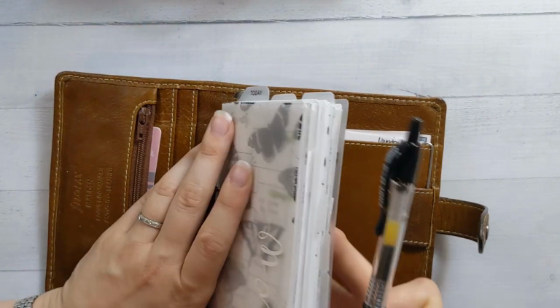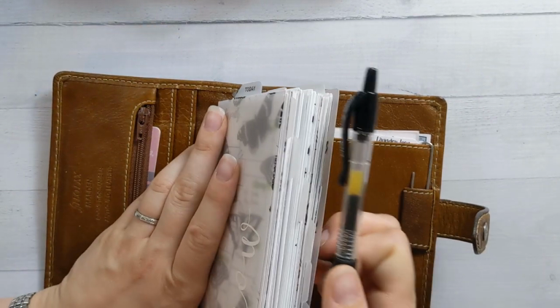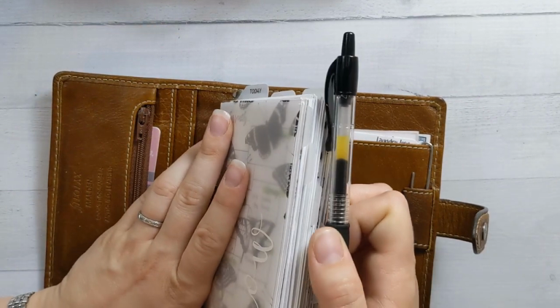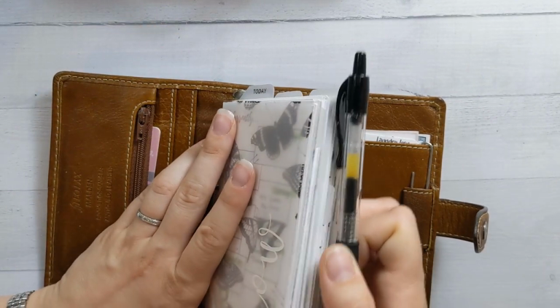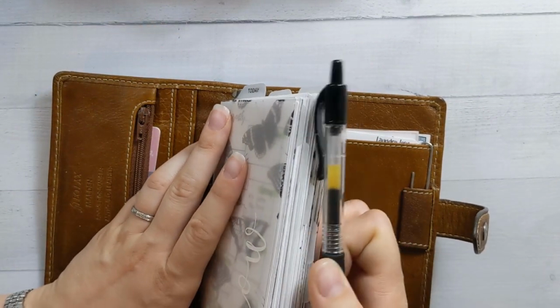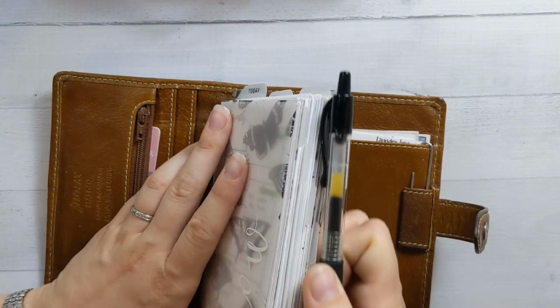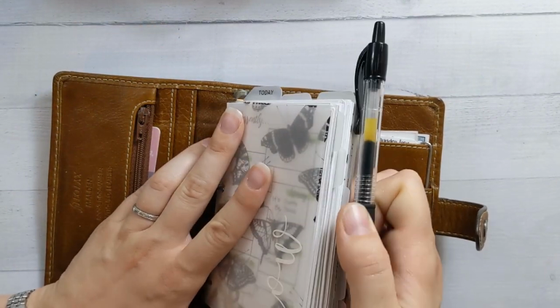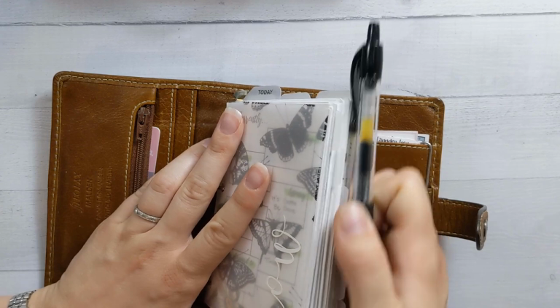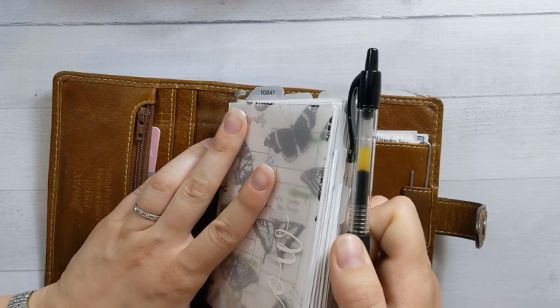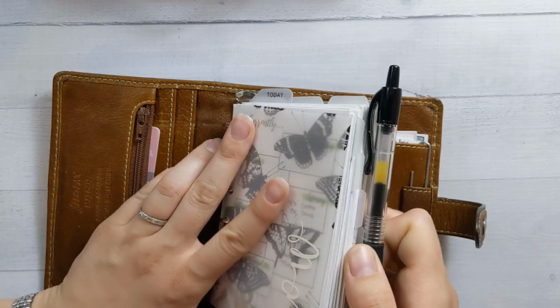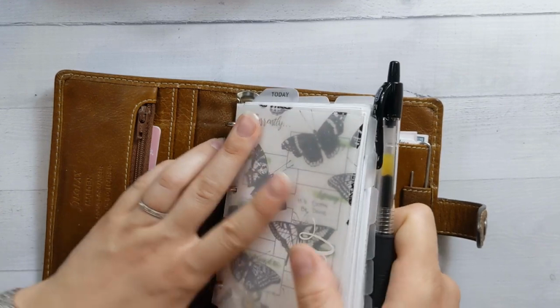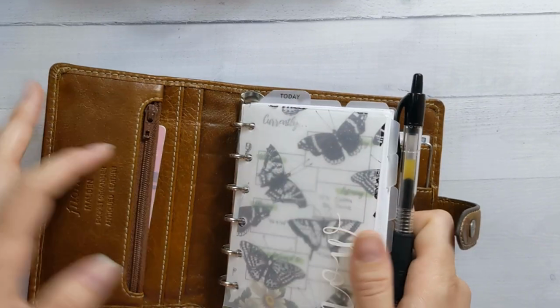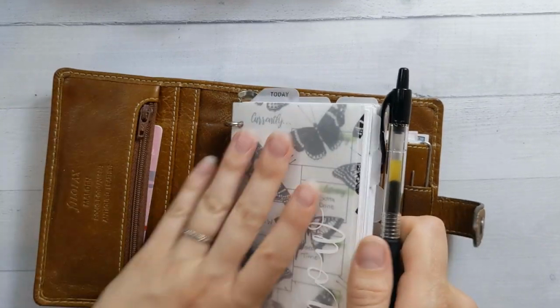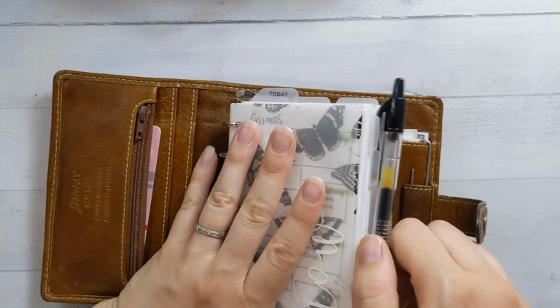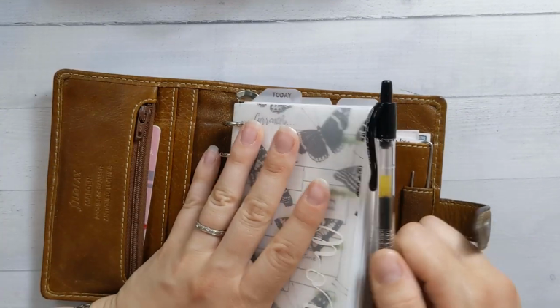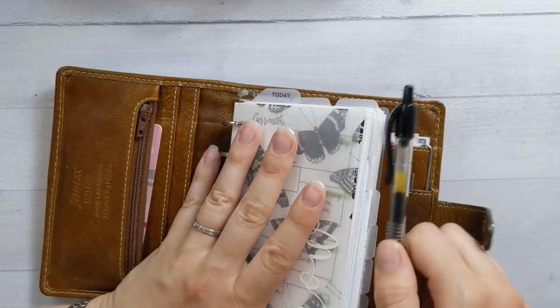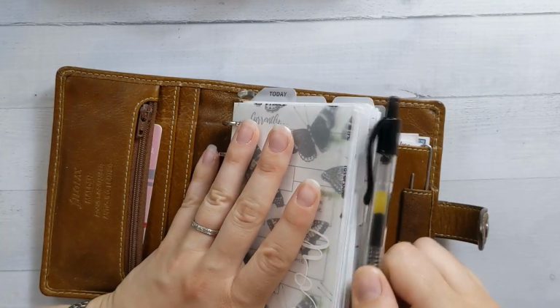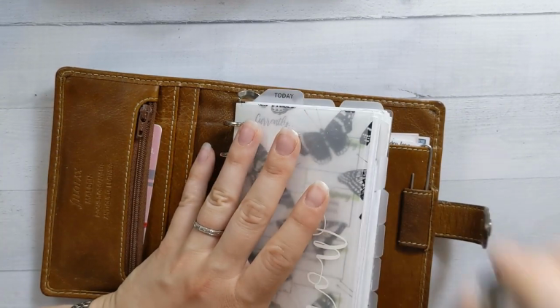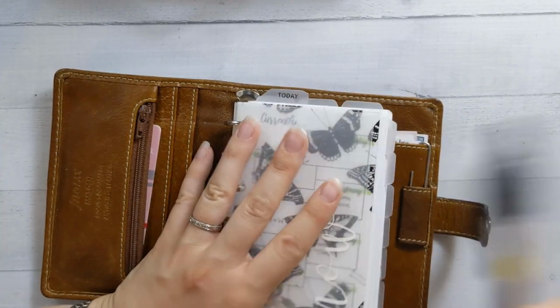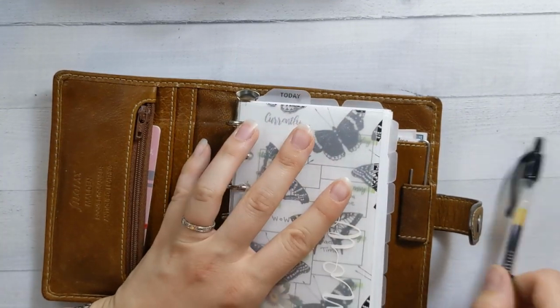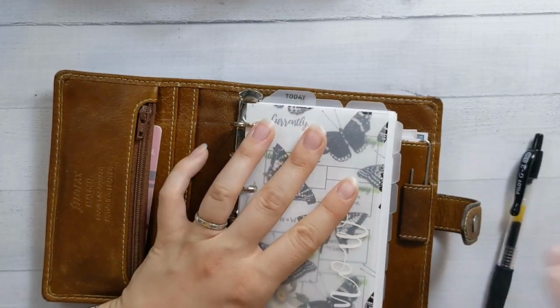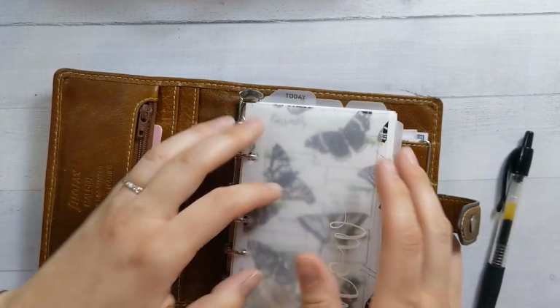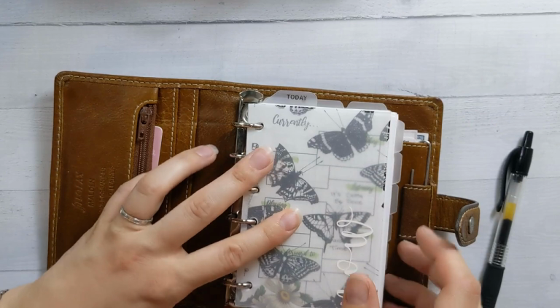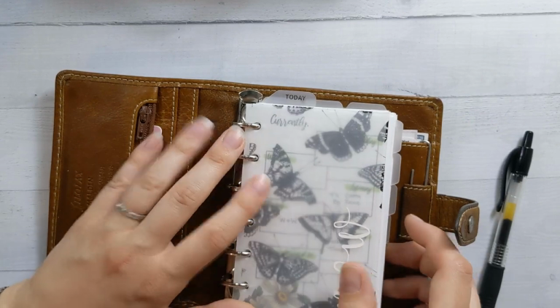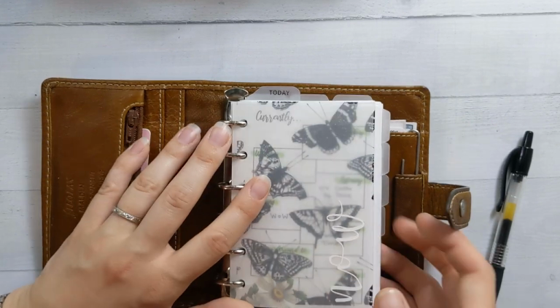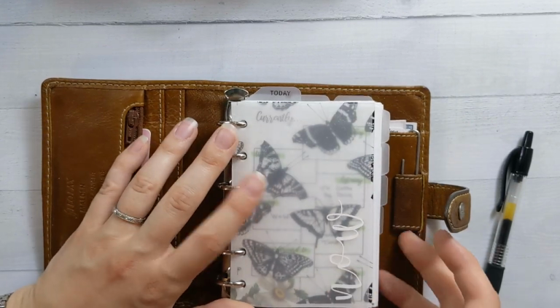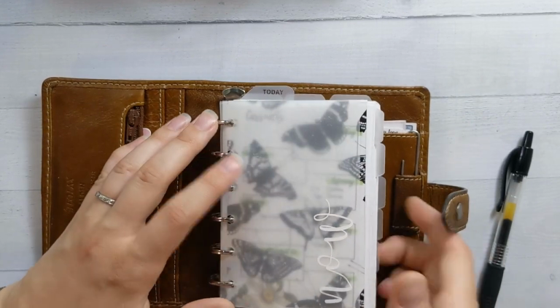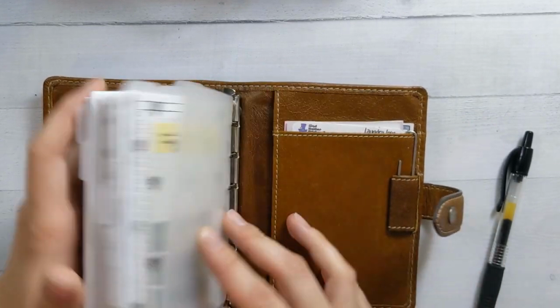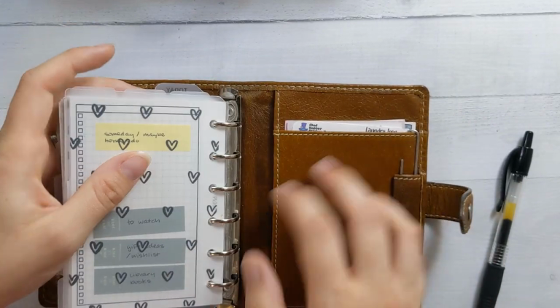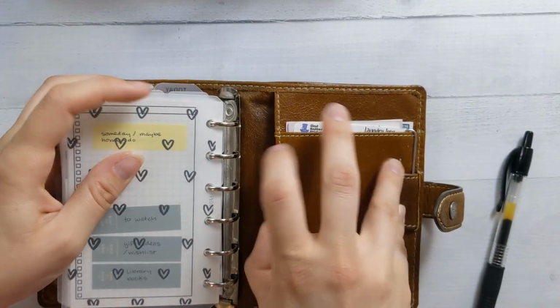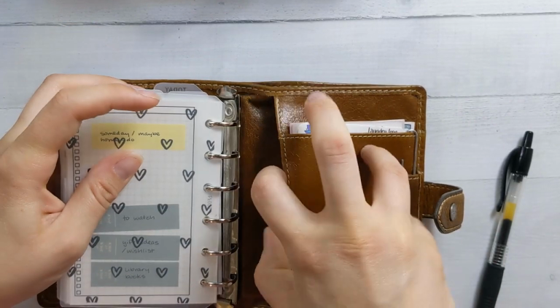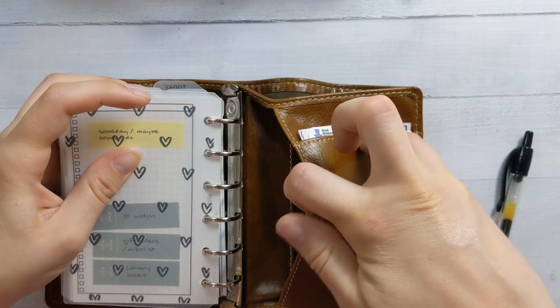I was trying with a binder clip to stick the pen on, but it just got in the way and I didn't like it. So anyway, that's why I'm keeping my pen there. The back pocket has a couple of ephemera.